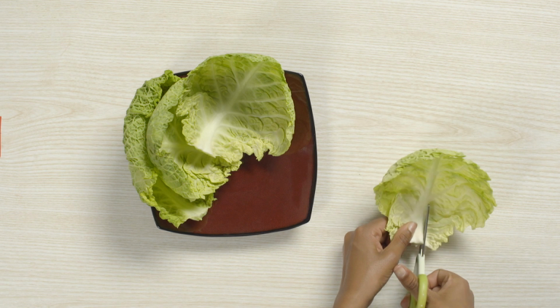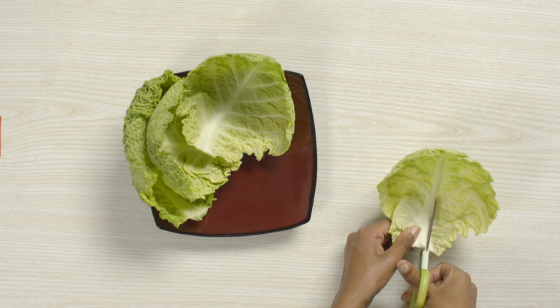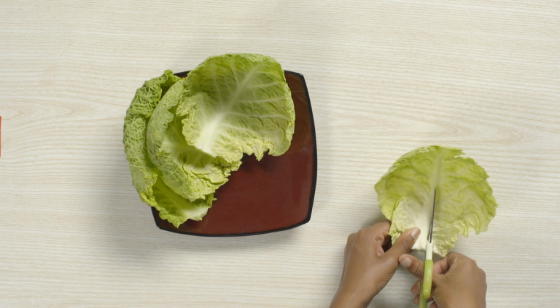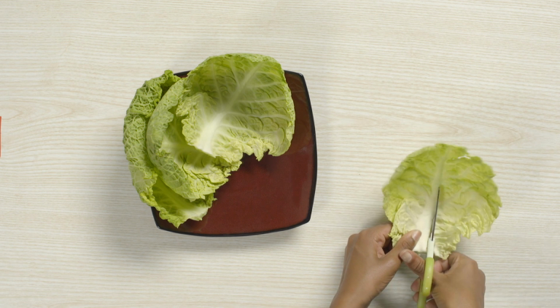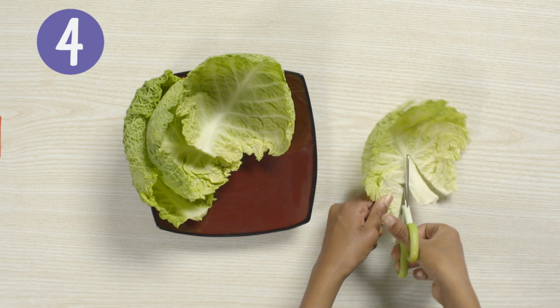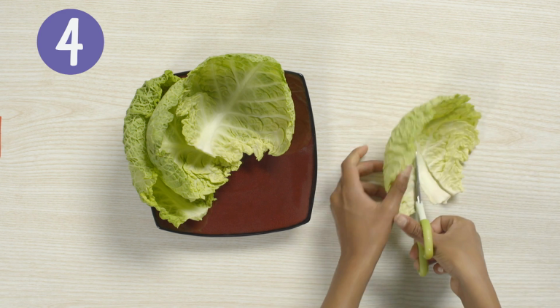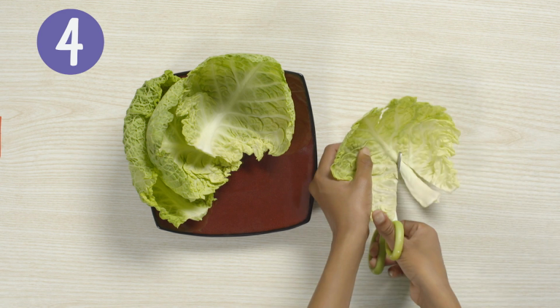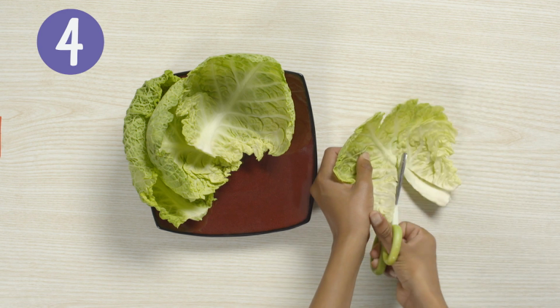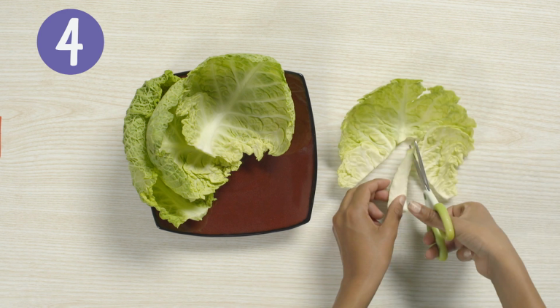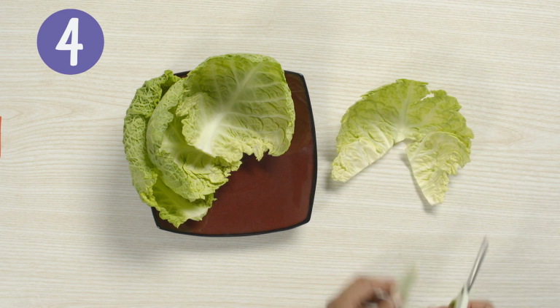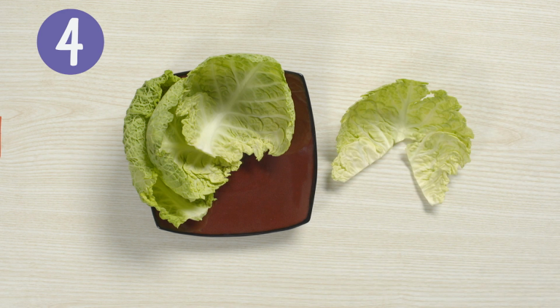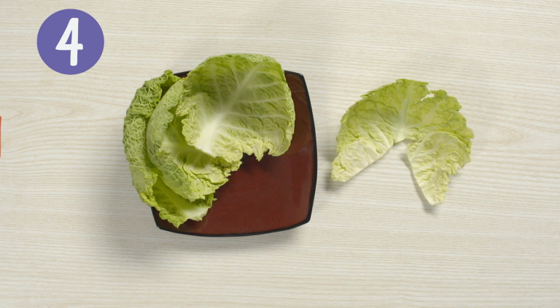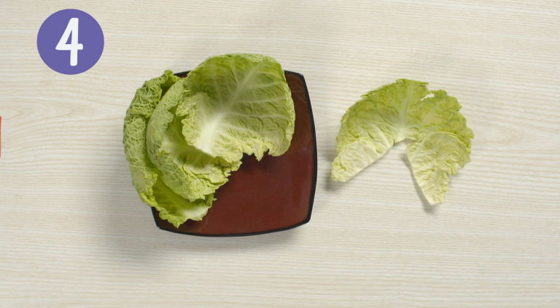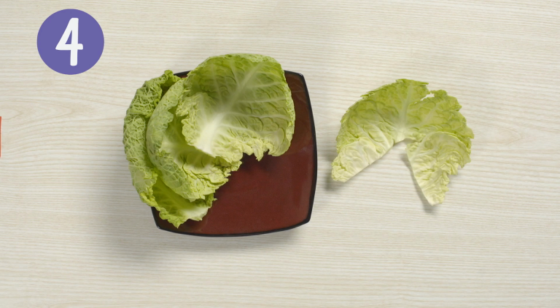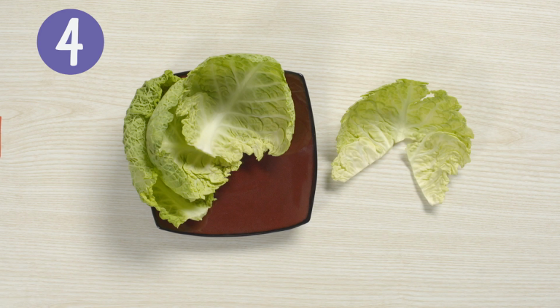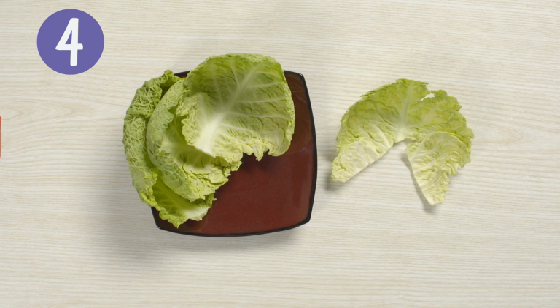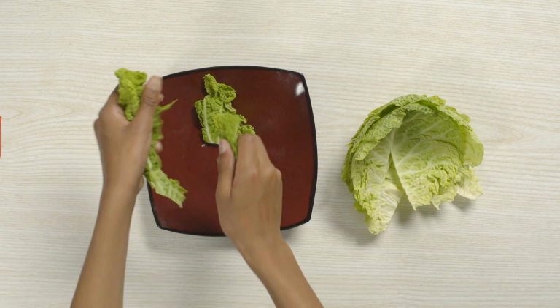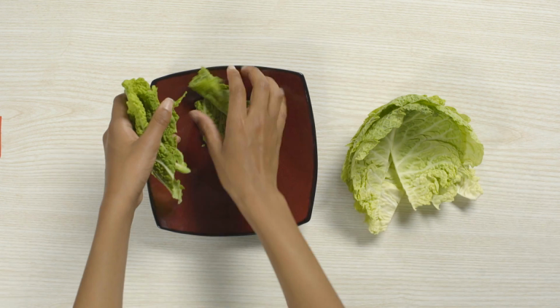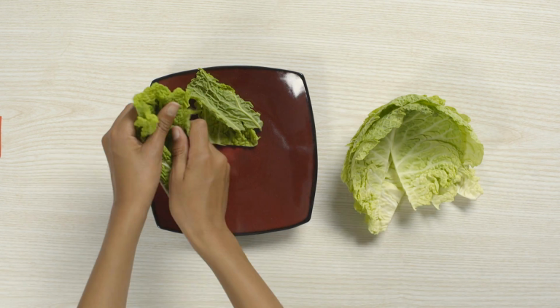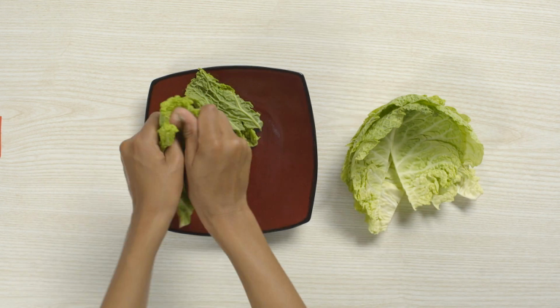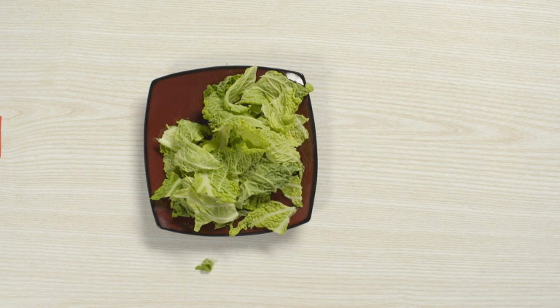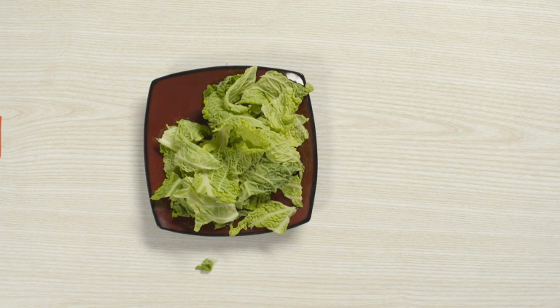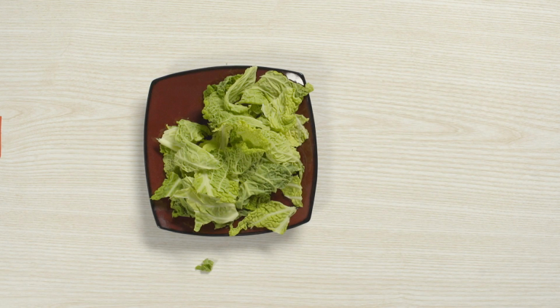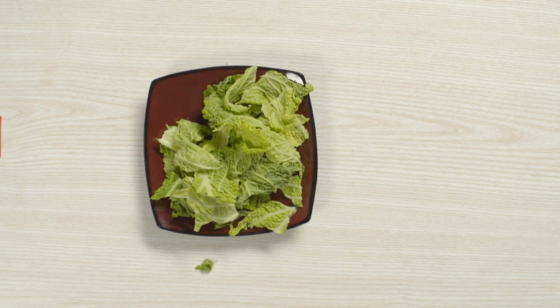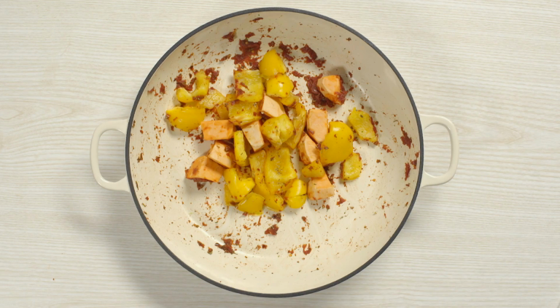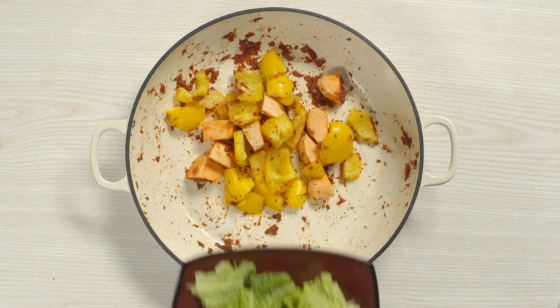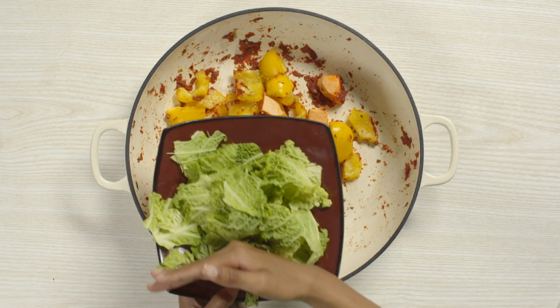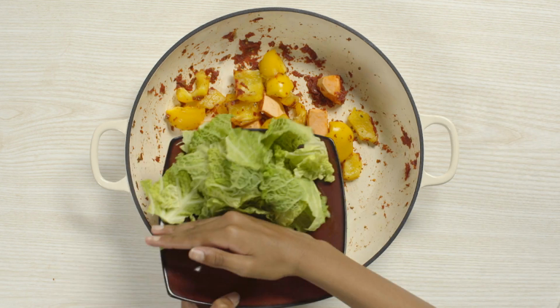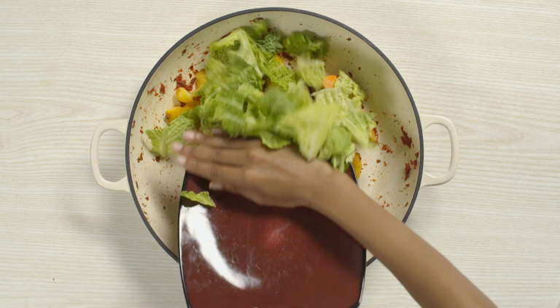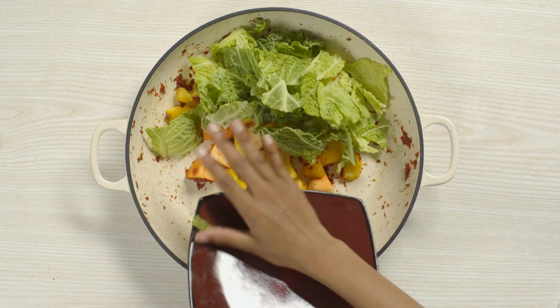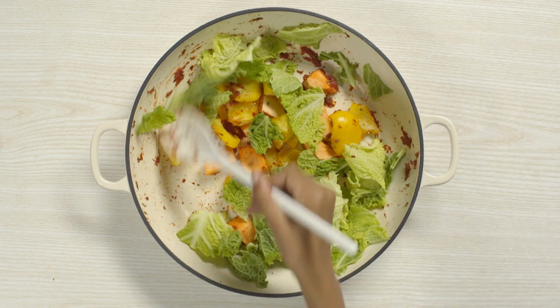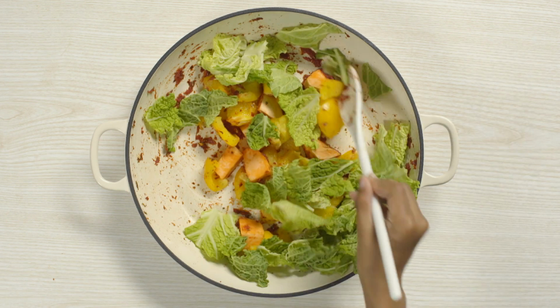Carefully cut a V-shape in four savoy cabbage leaves to remove the stalks. Tear them into pieces and add to the pot. Then give it another stir.